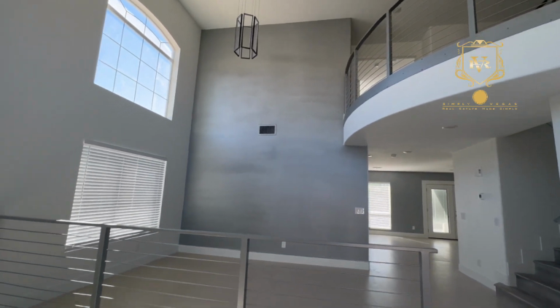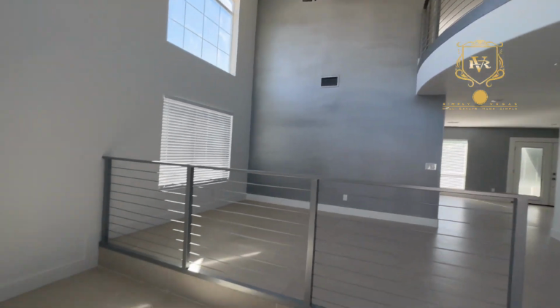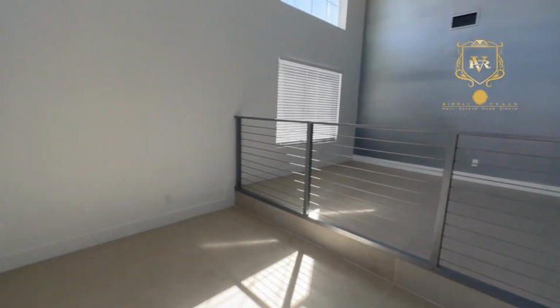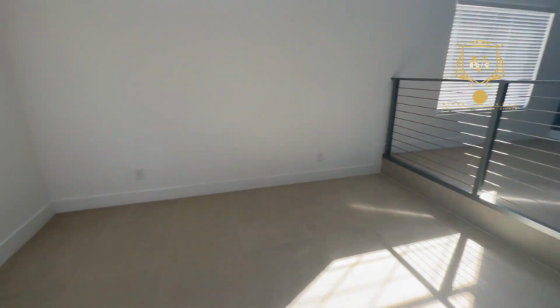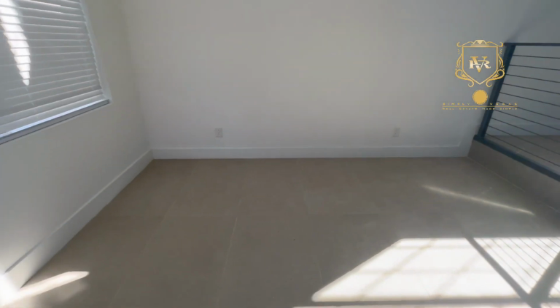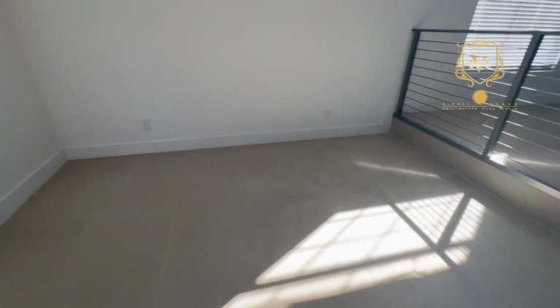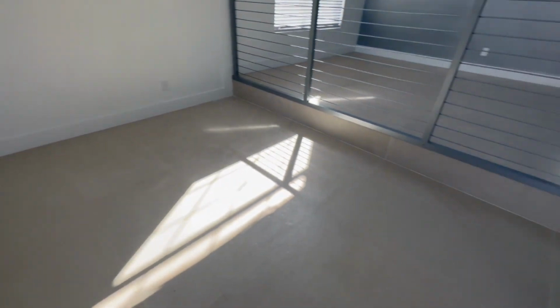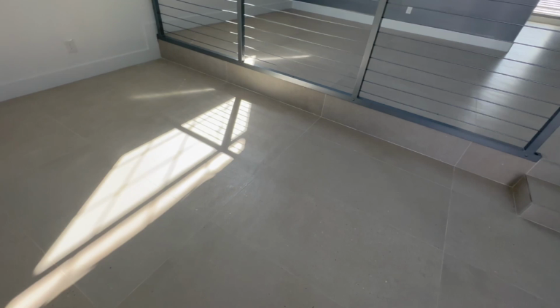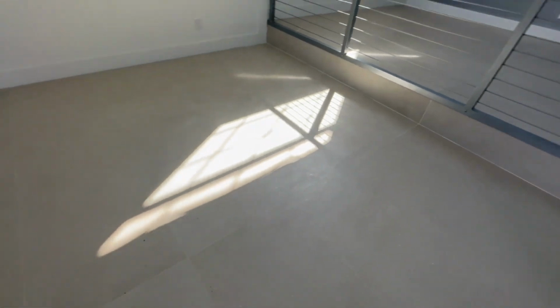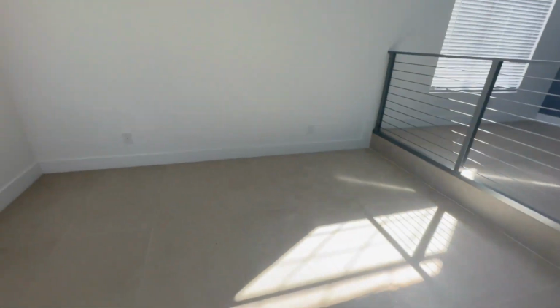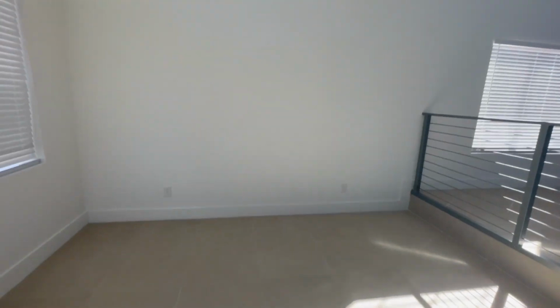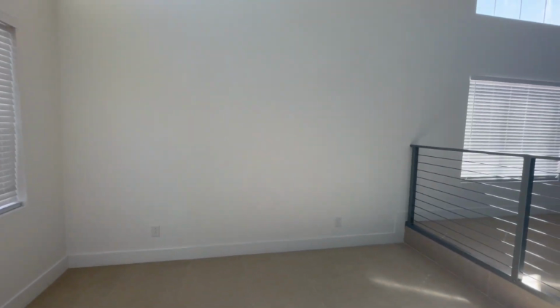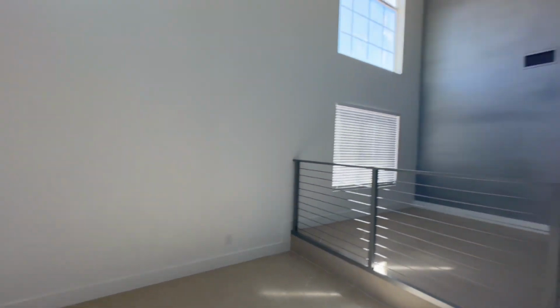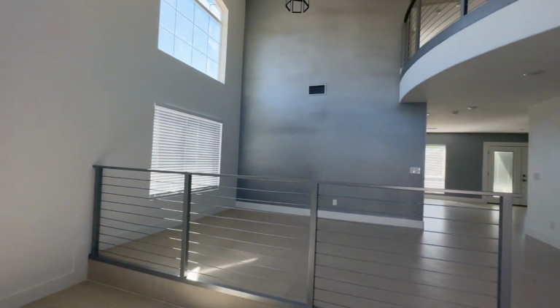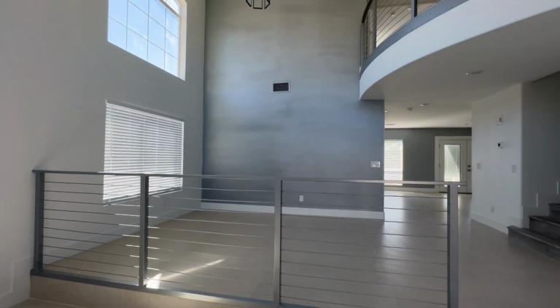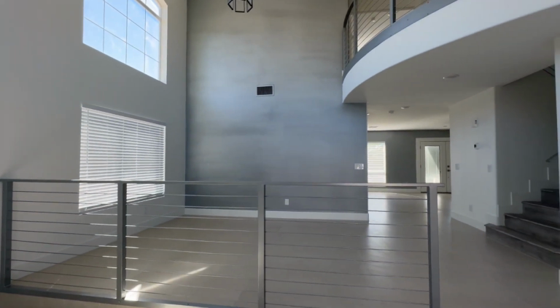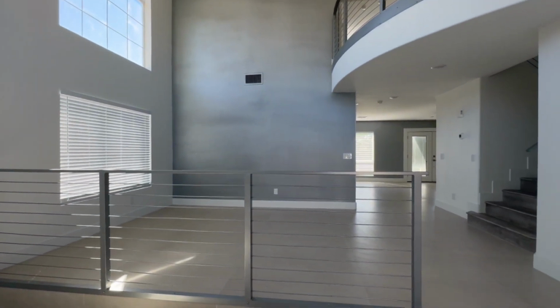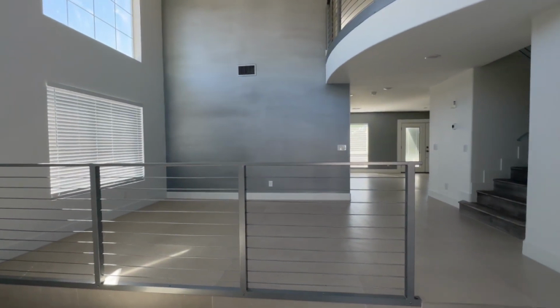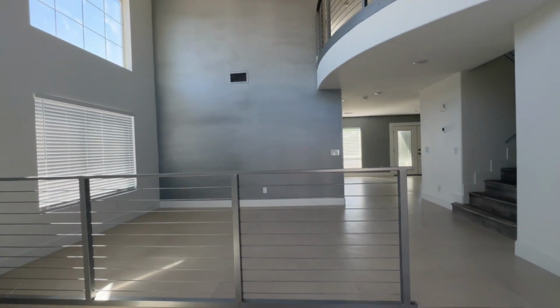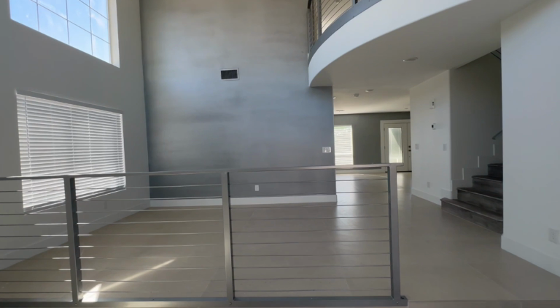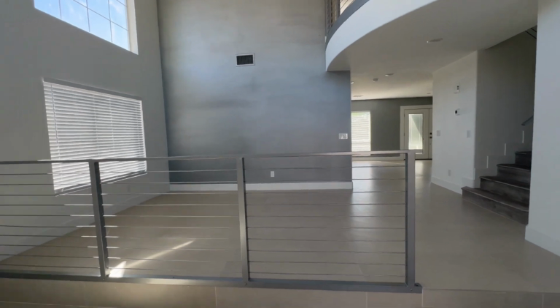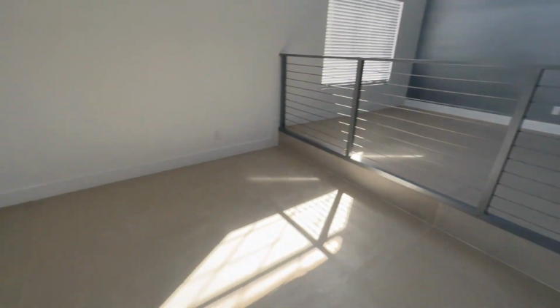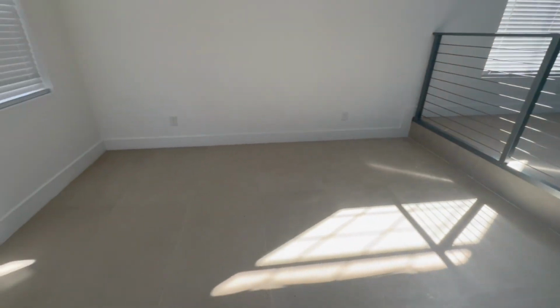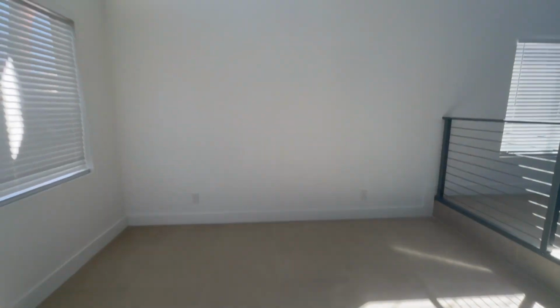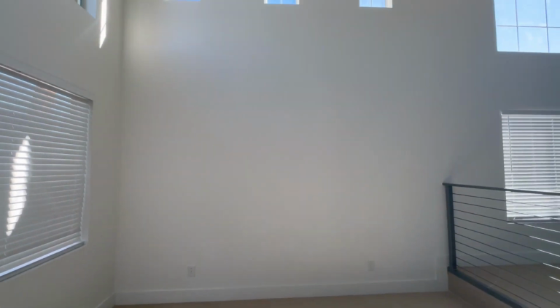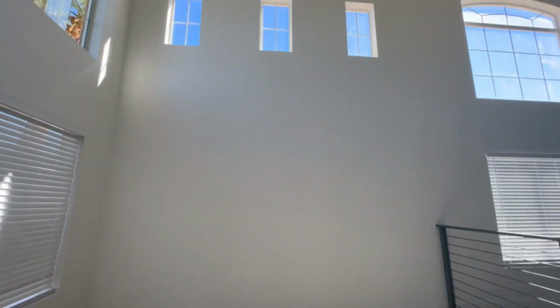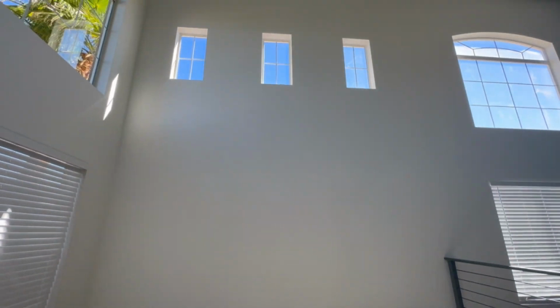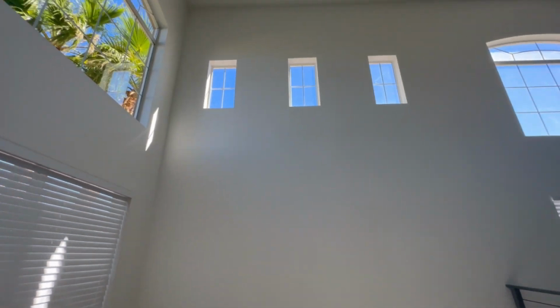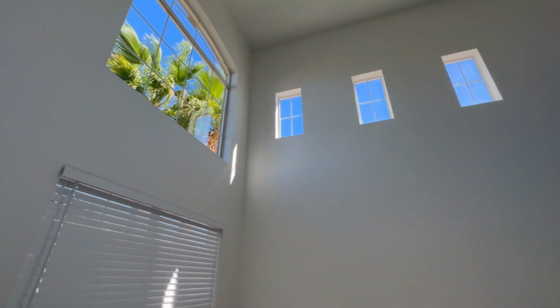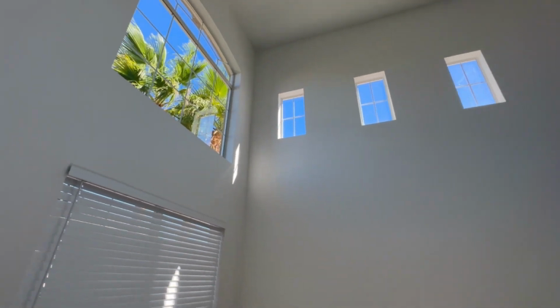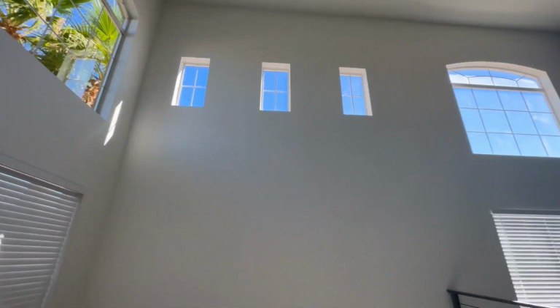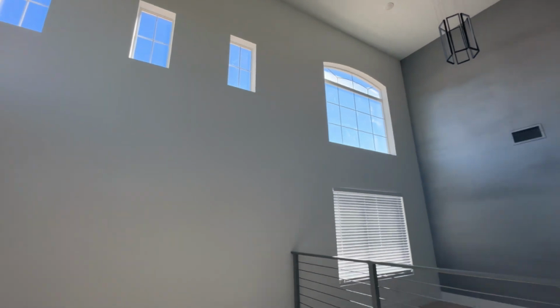Remodeled from head to toe. Right here at the entrance you could potentially put a couch and a TV, or maybe even a dining table. You've got a lot of natural light in this home.